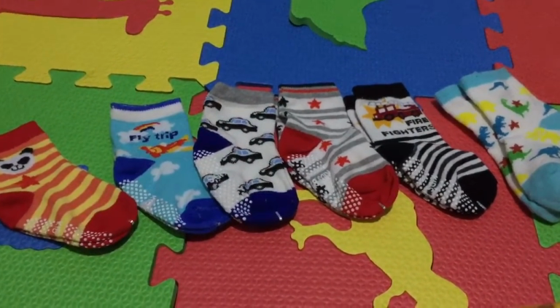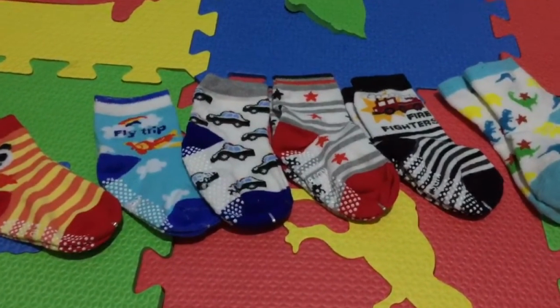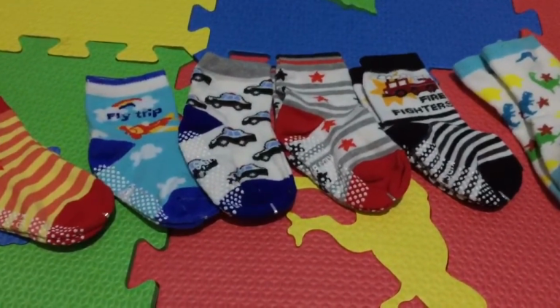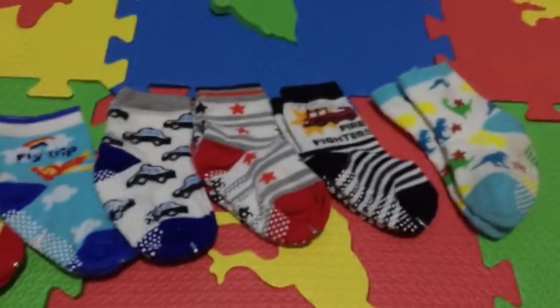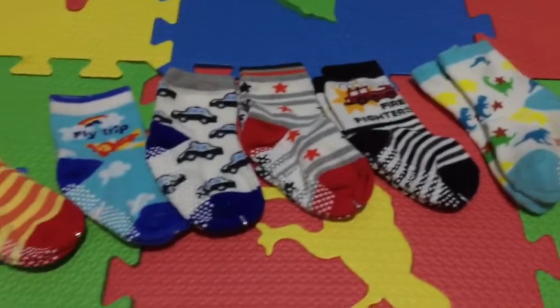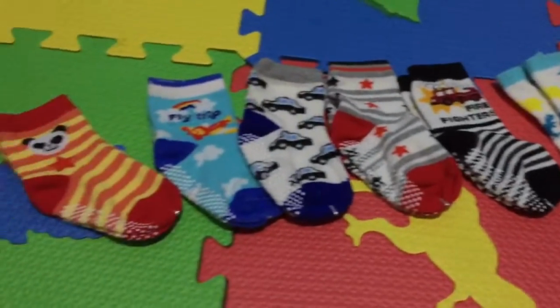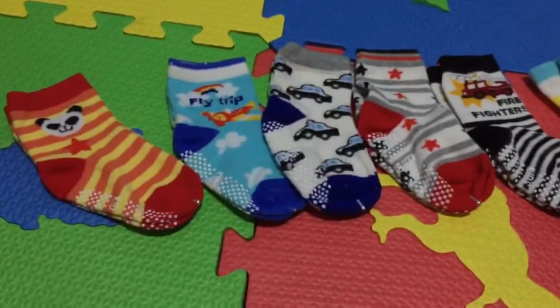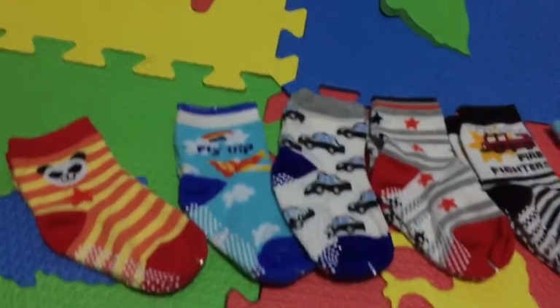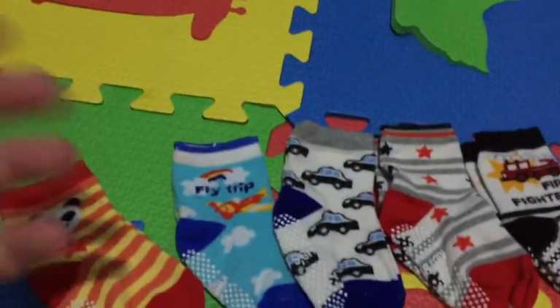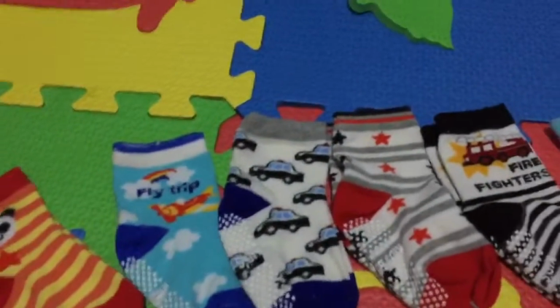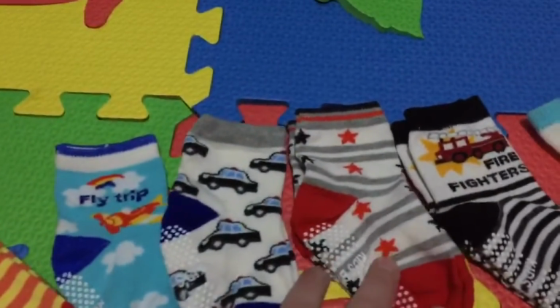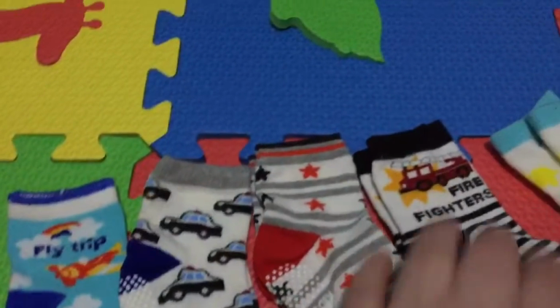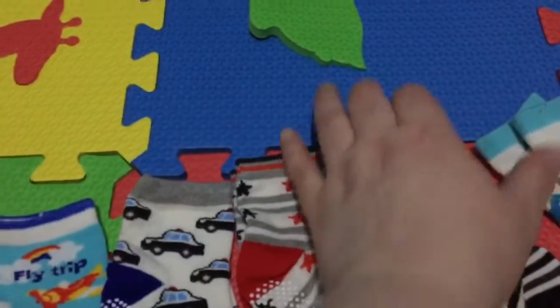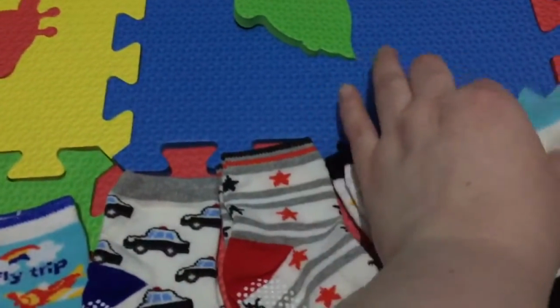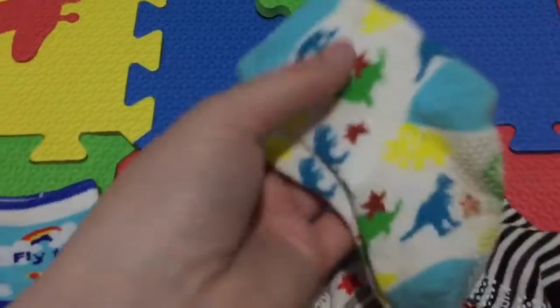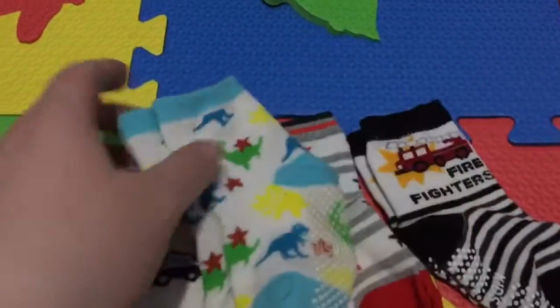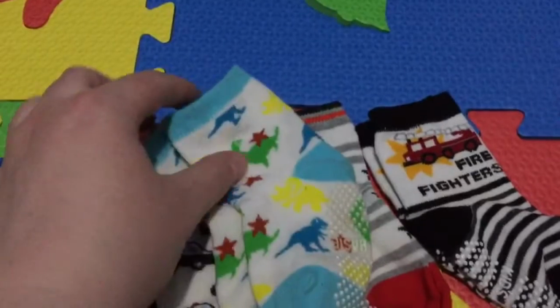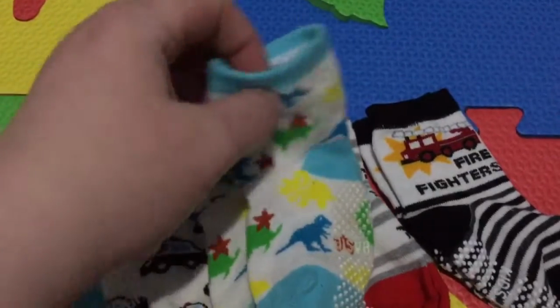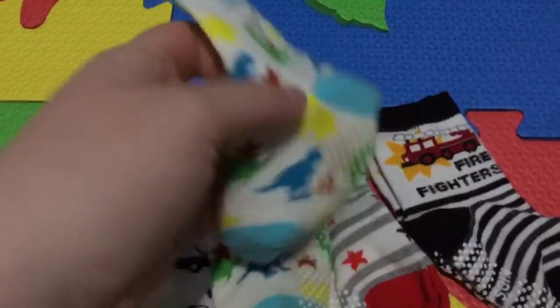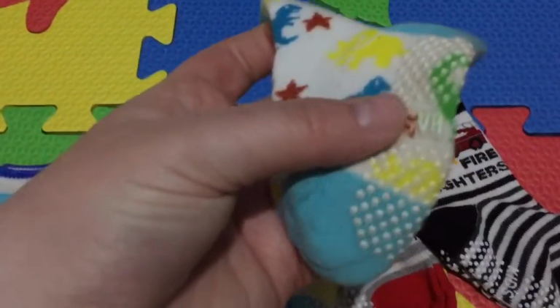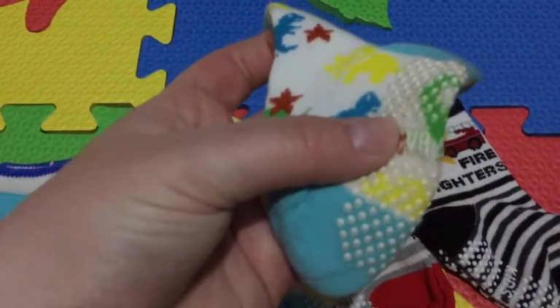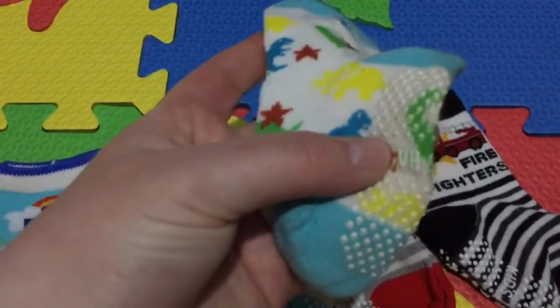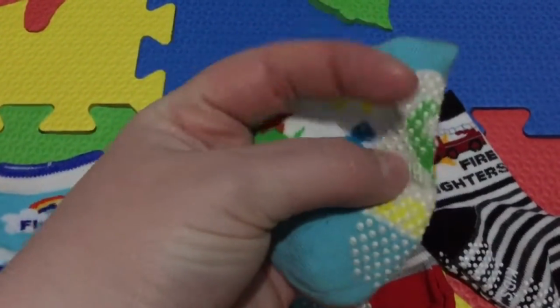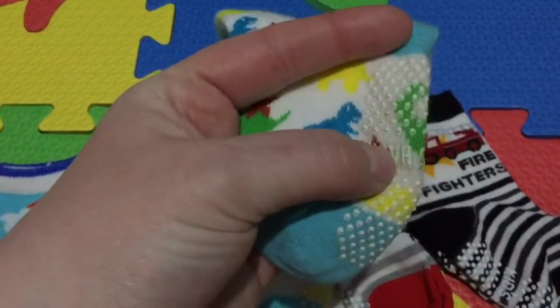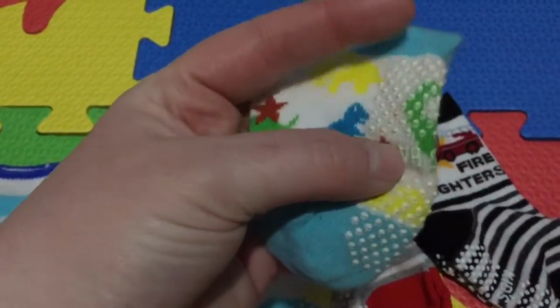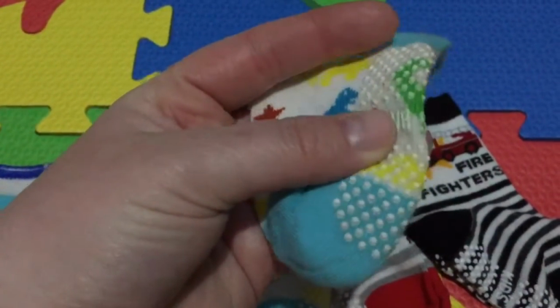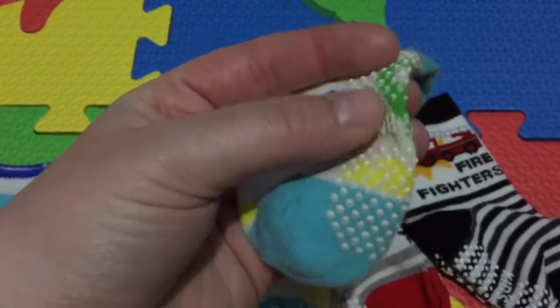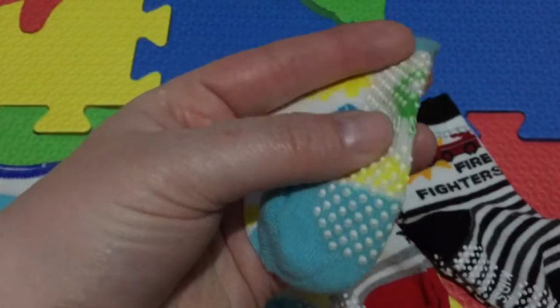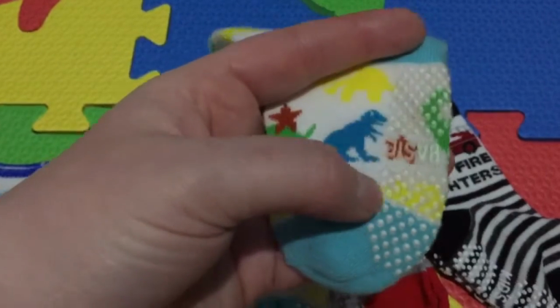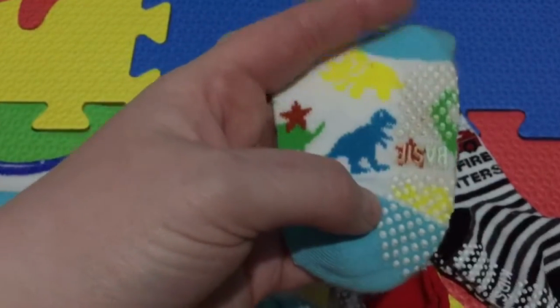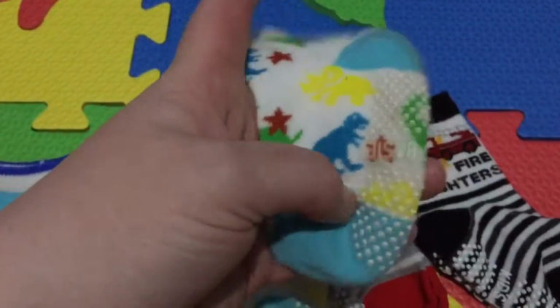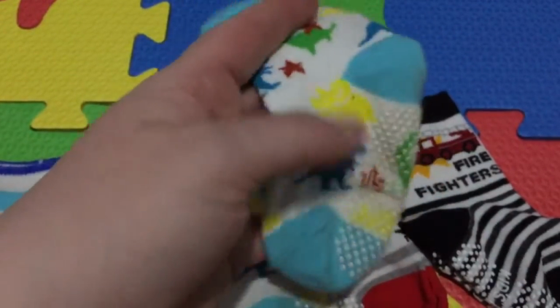This is the set of socks that you get. They have really cute patterns and designs on each one. These are the pair that my son tried out and wore. They have these nice rubber gripping that work great for him because he's learning to walk, and they help grip on the floor so that he doesn't slide around, which I think is great.